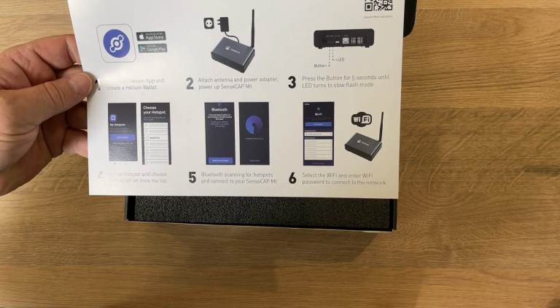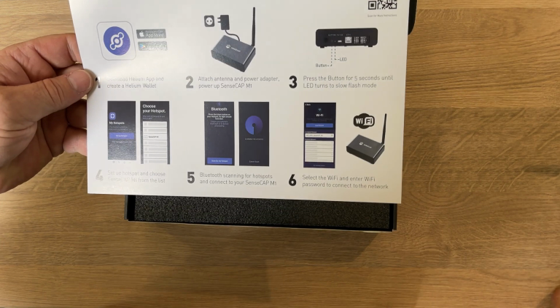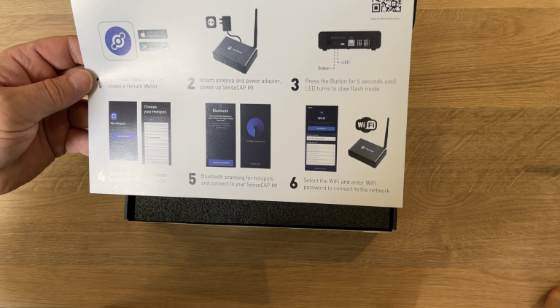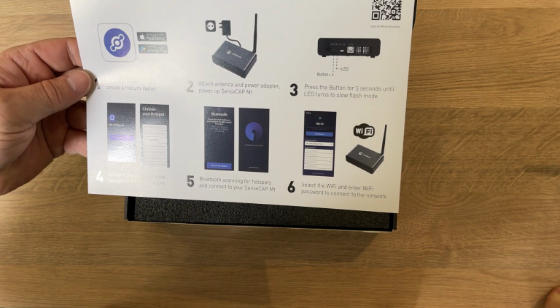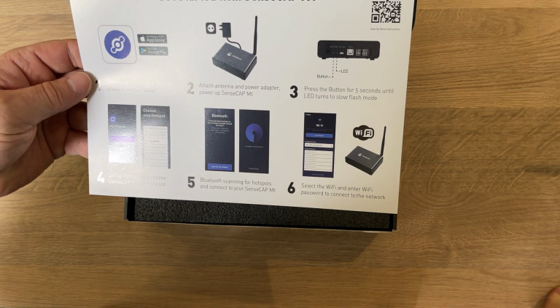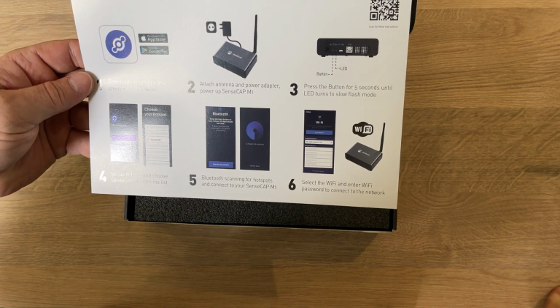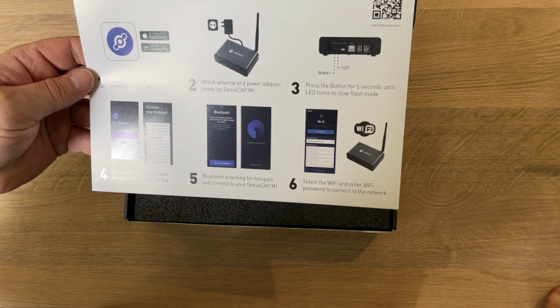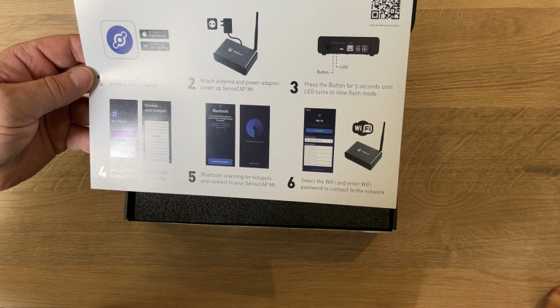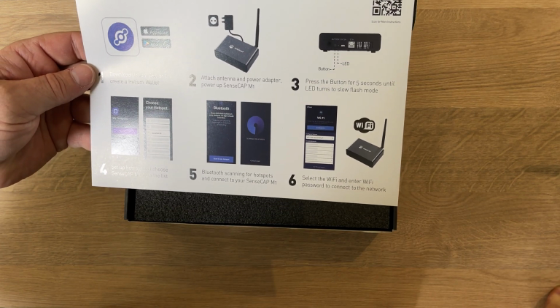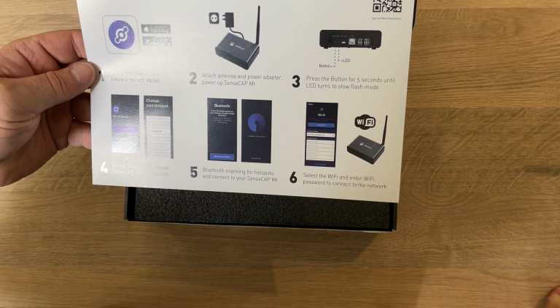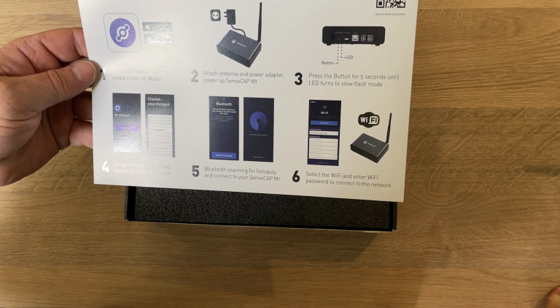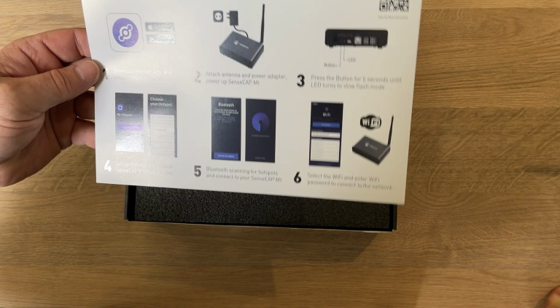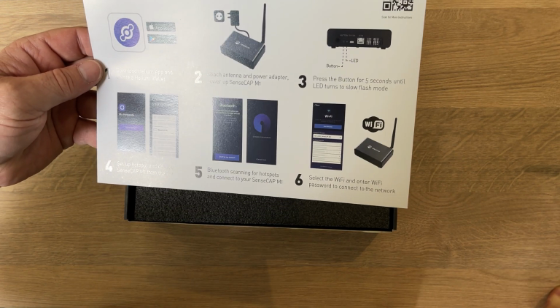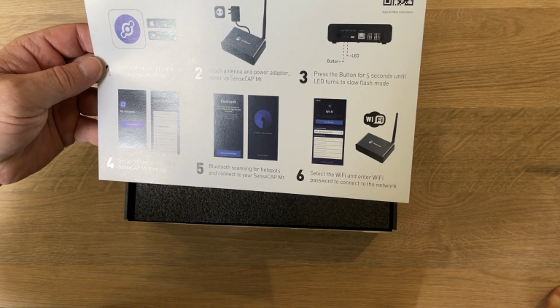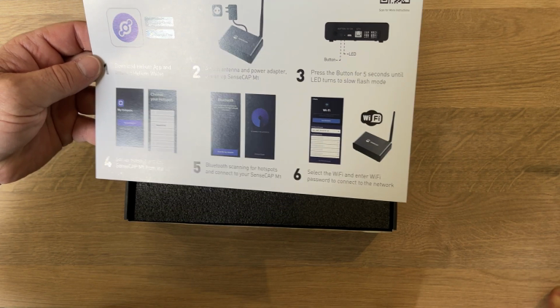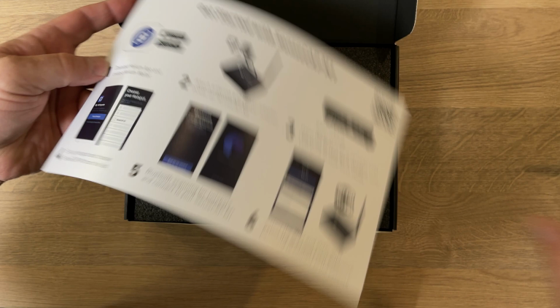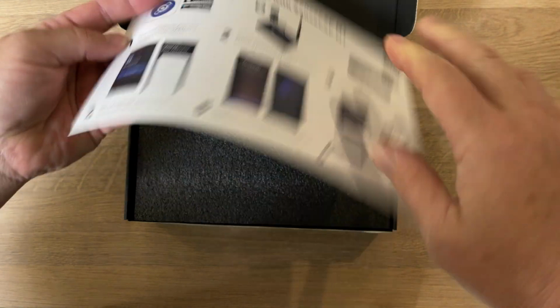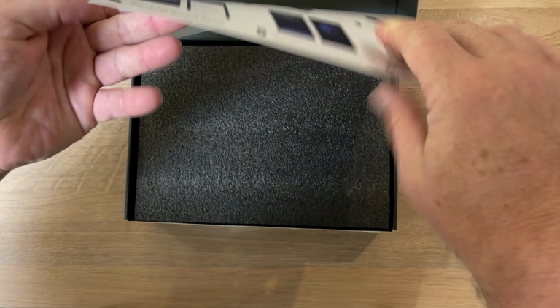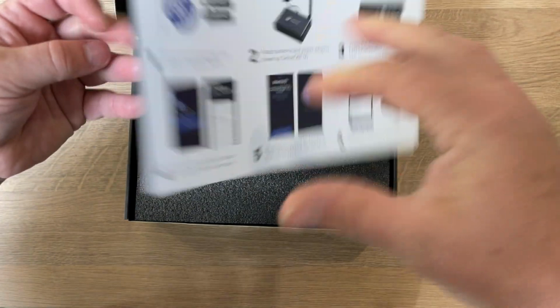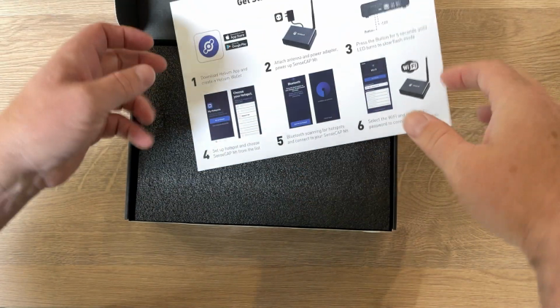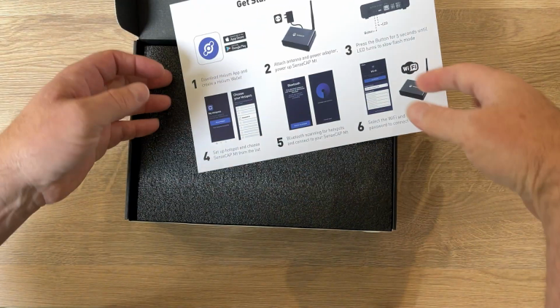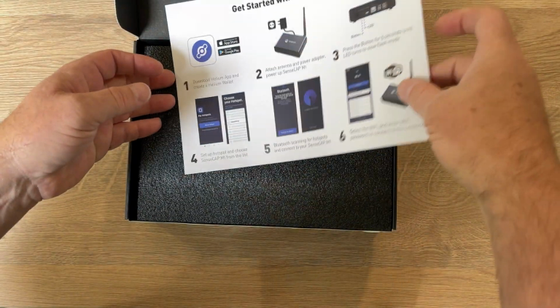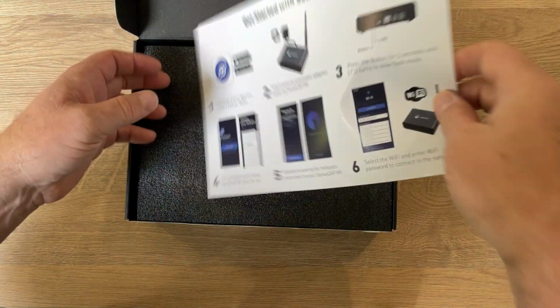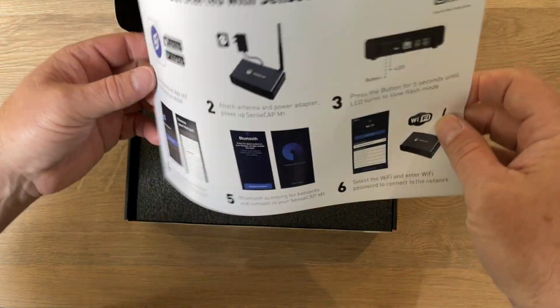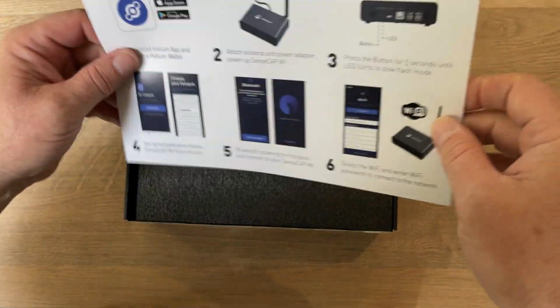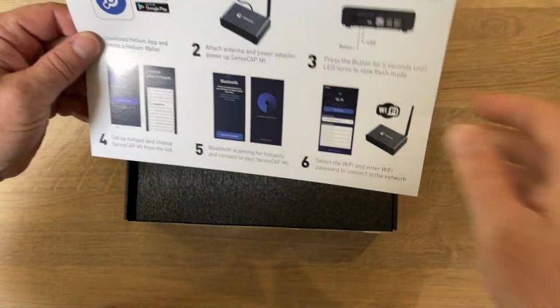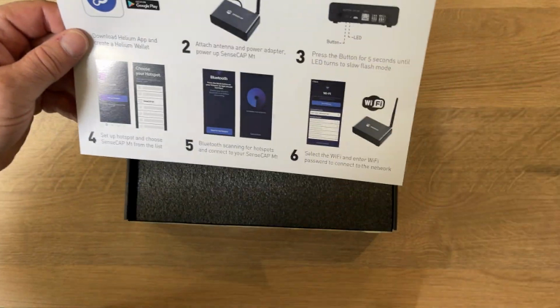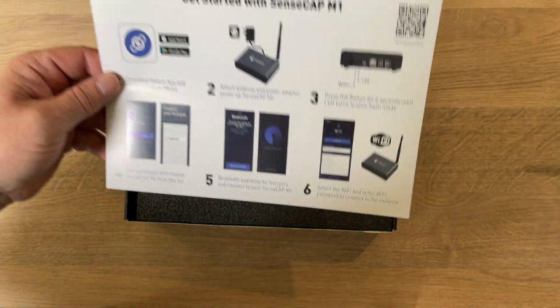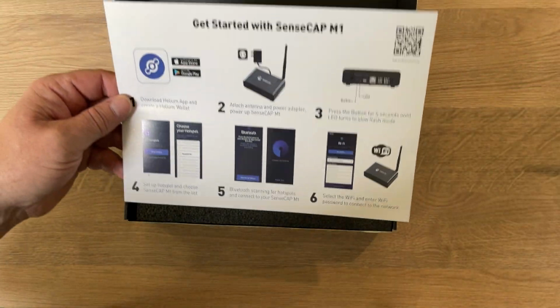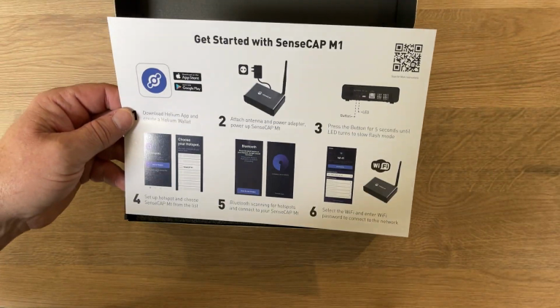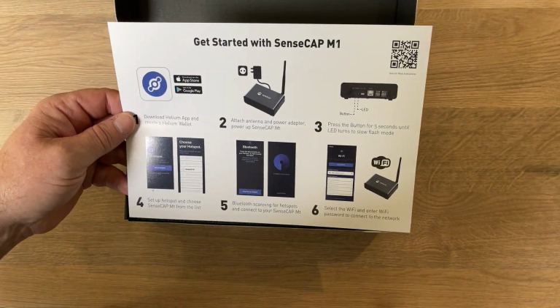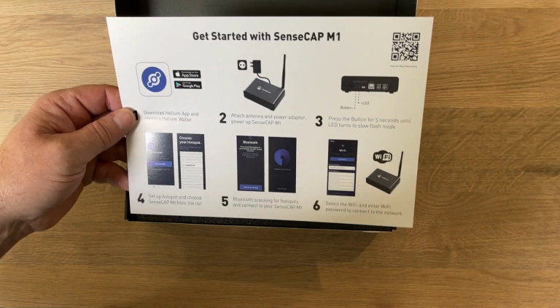So on top we've got the Getting Started Guide, which has just six steps to getting started.